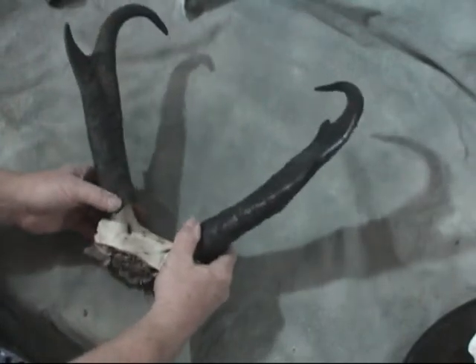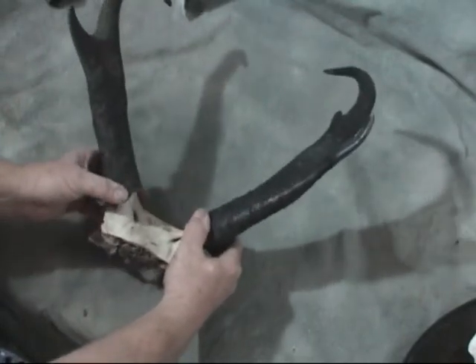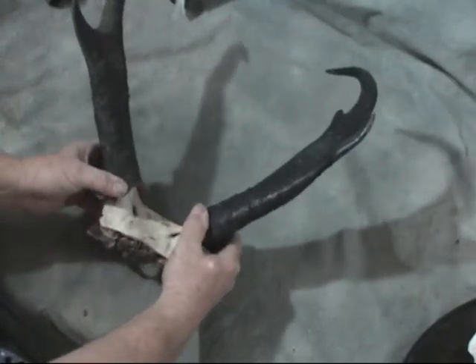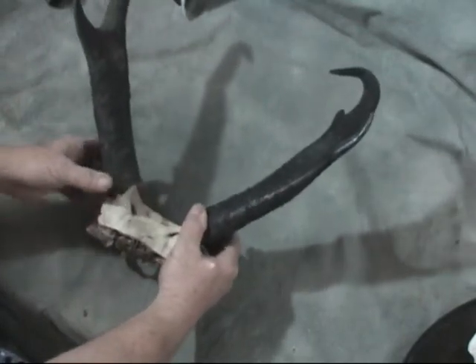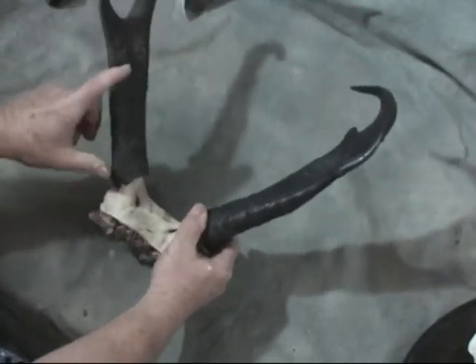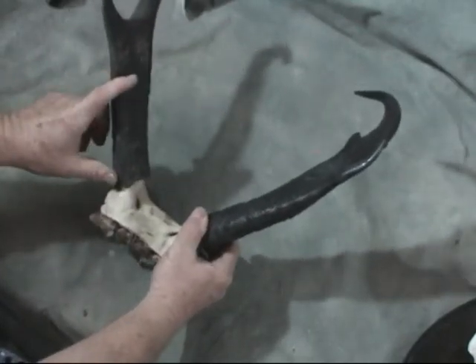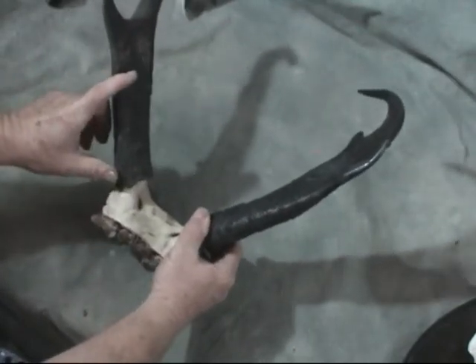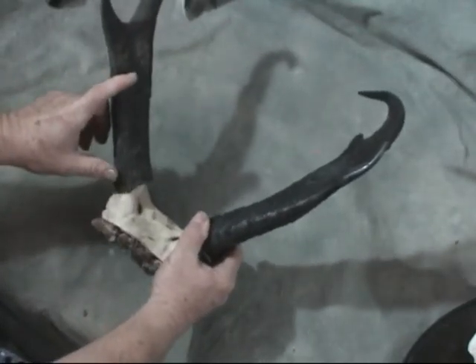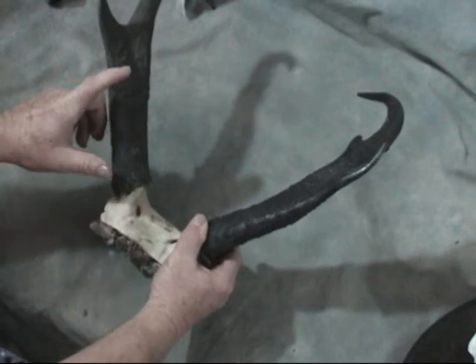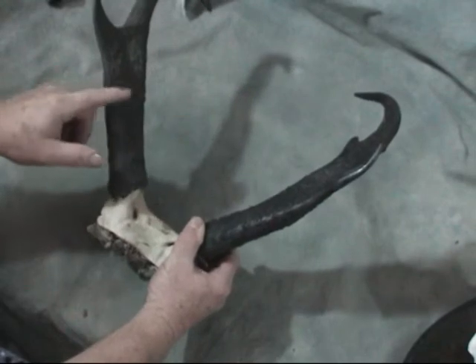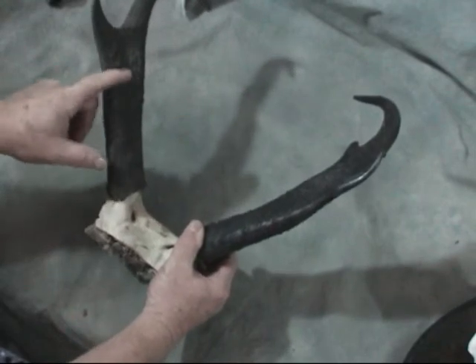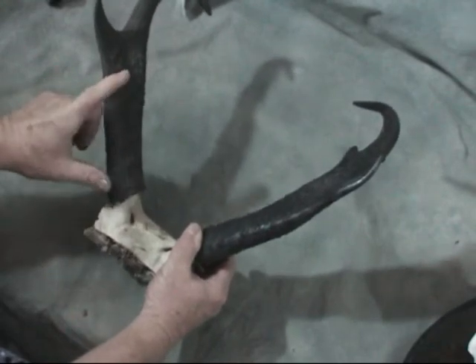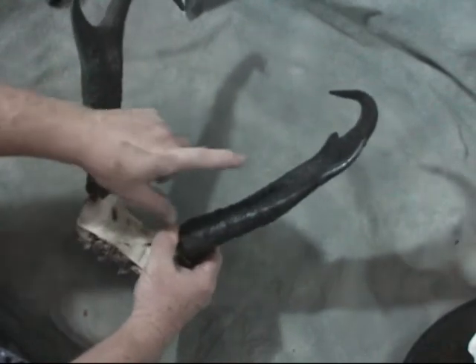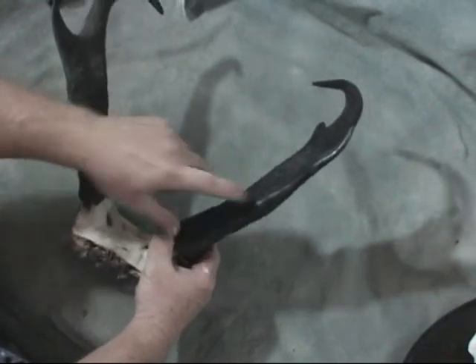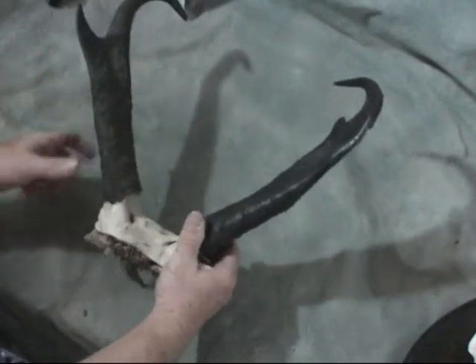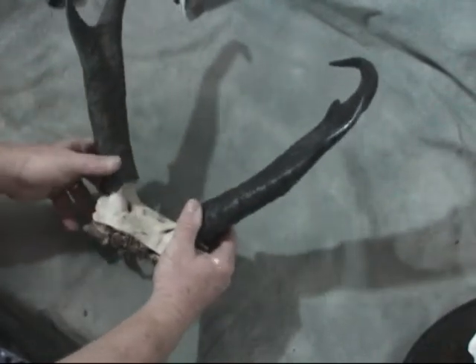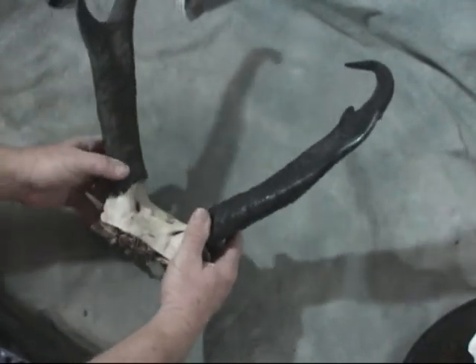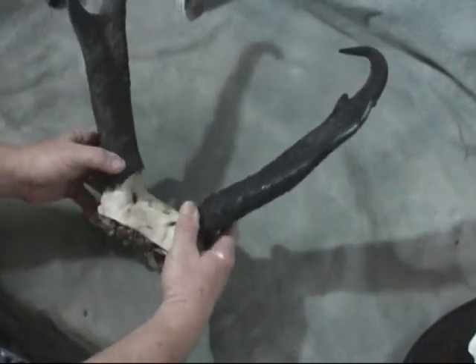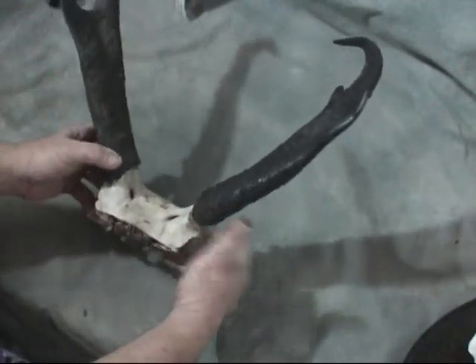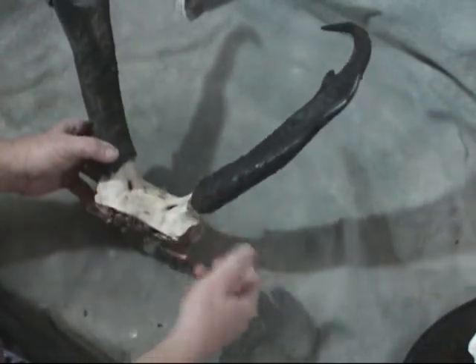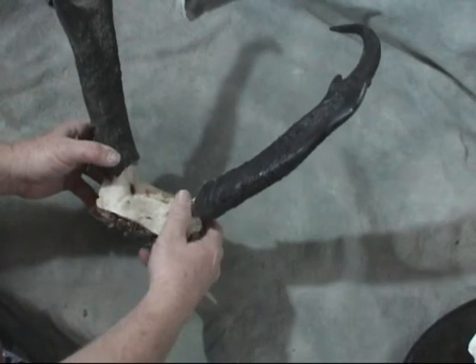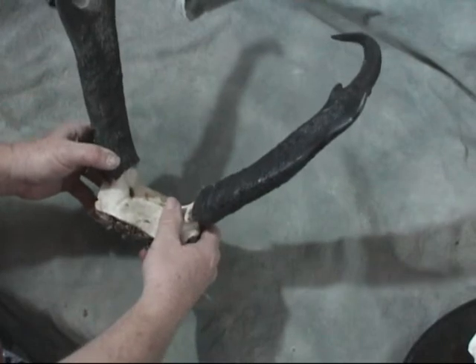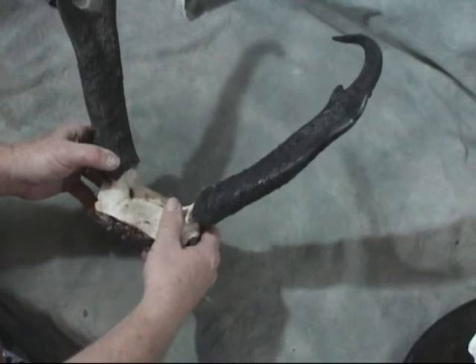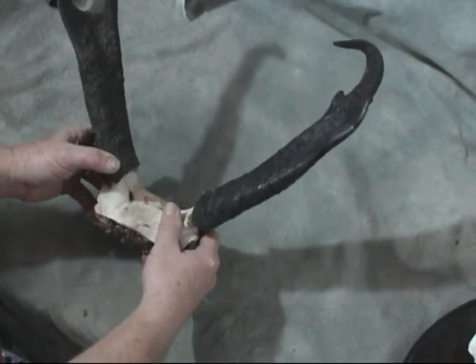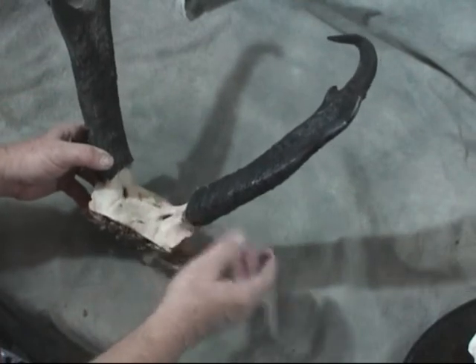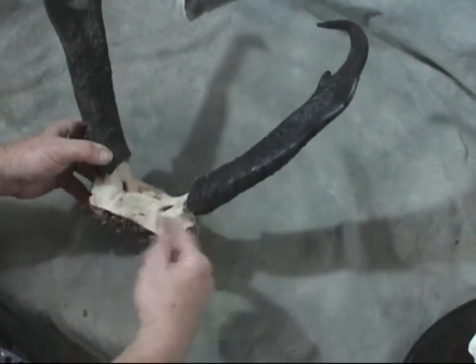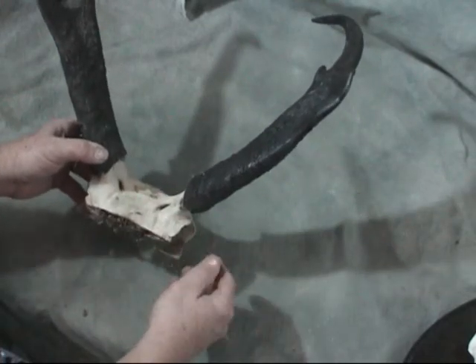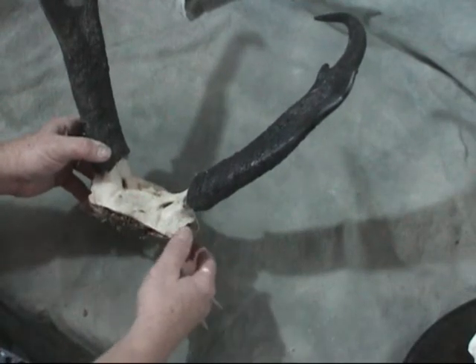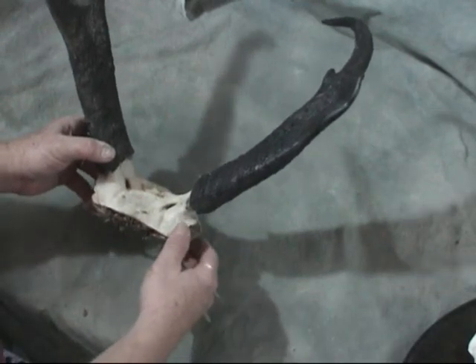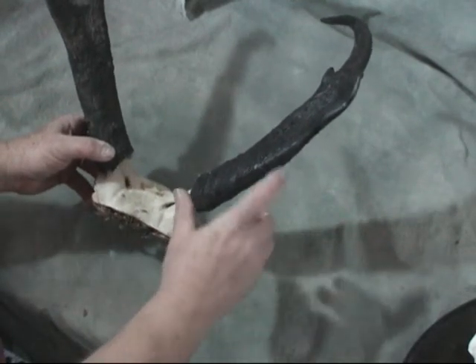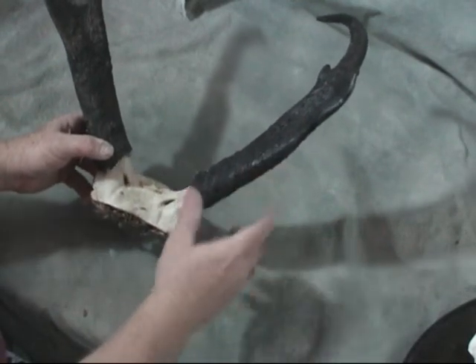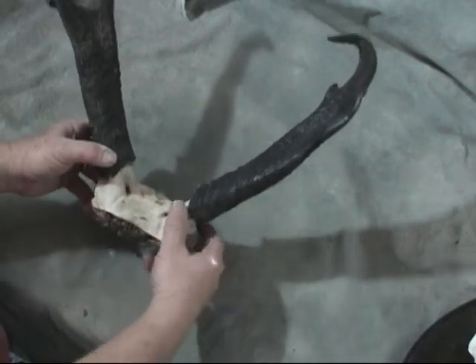Then you'll simply boil them — put them in a pot. You want about this much of the horns to be down in the boiling water. On a fresh set of horns, about 30 minutes will work. If they've been cut off for several months and they're dried, you may have to boil them for an hour.